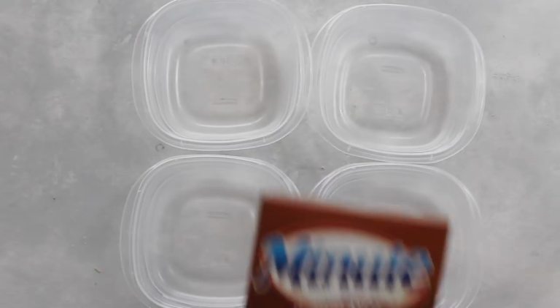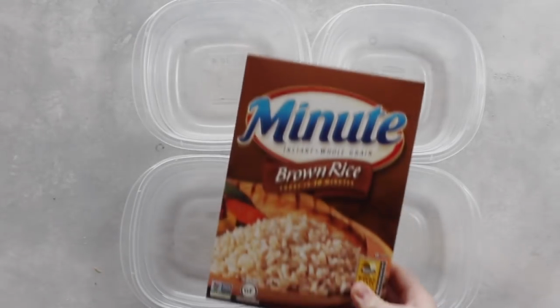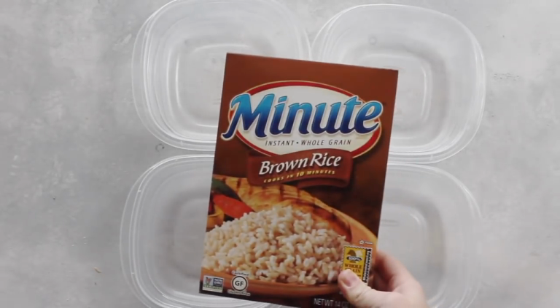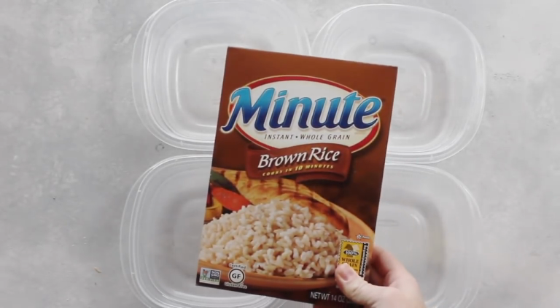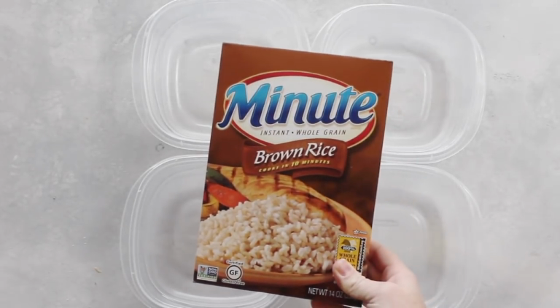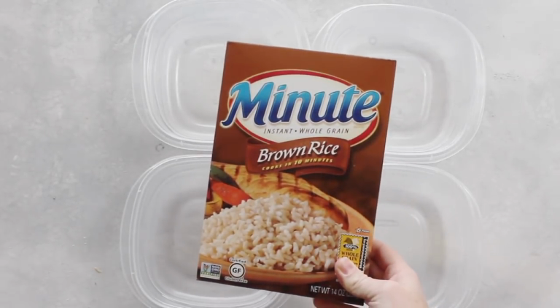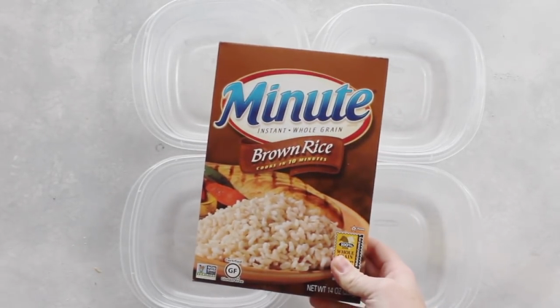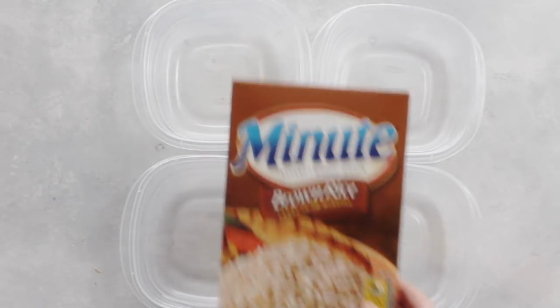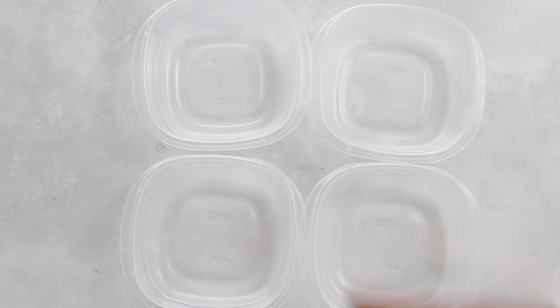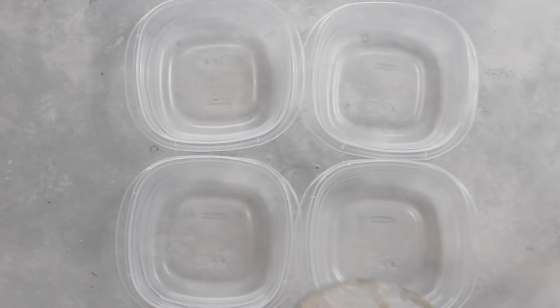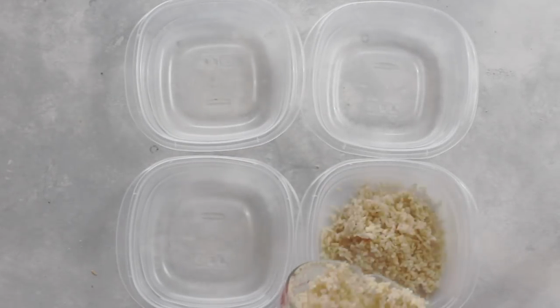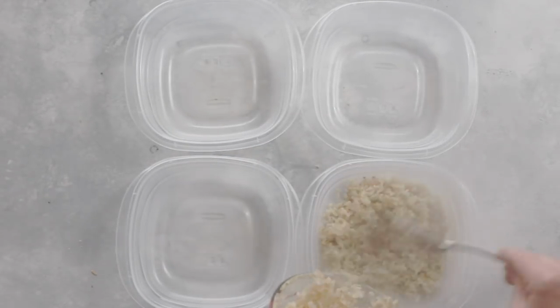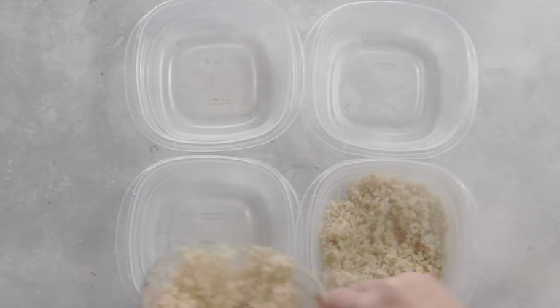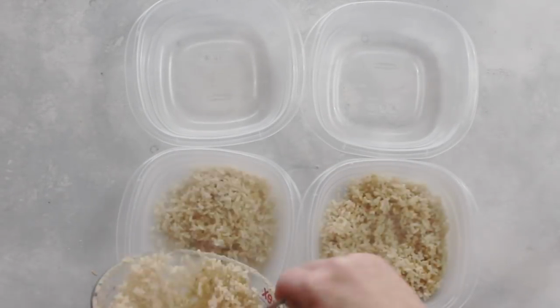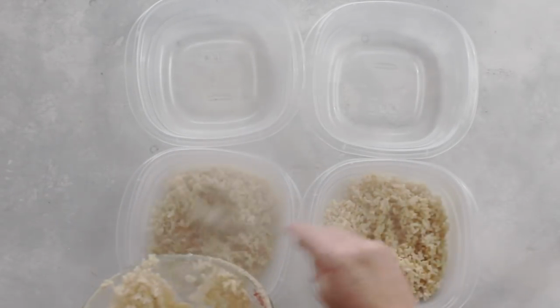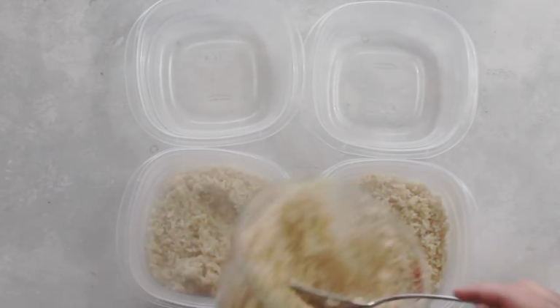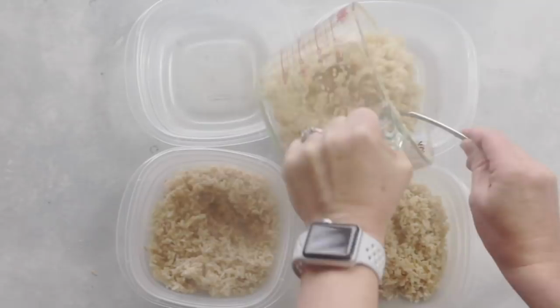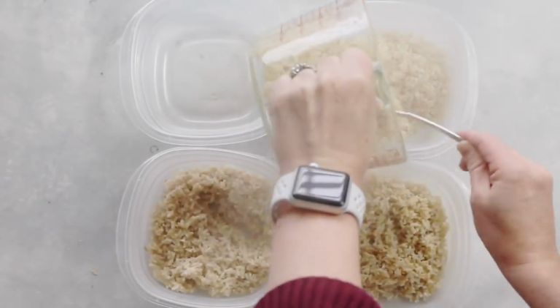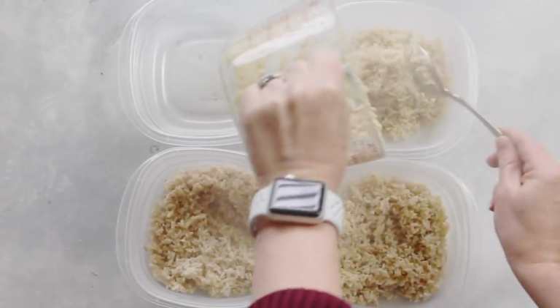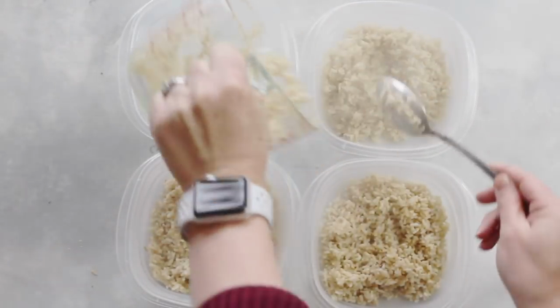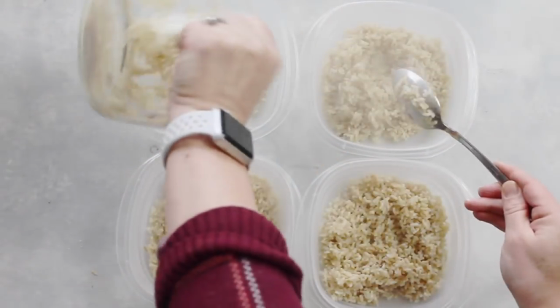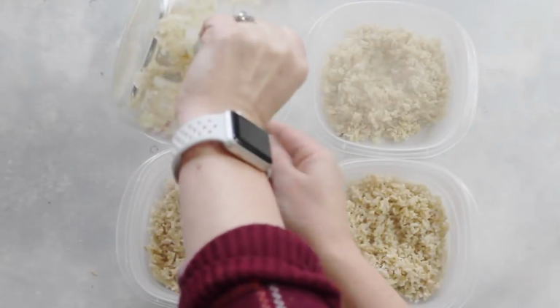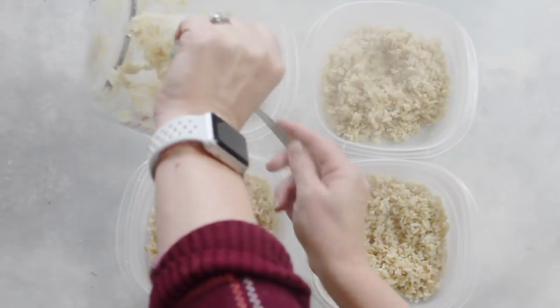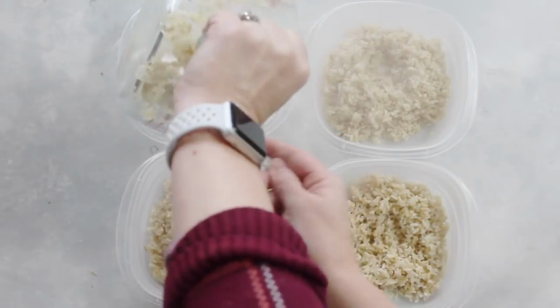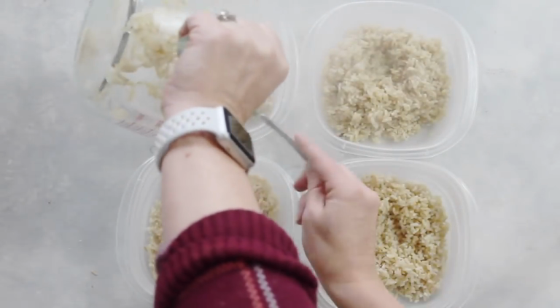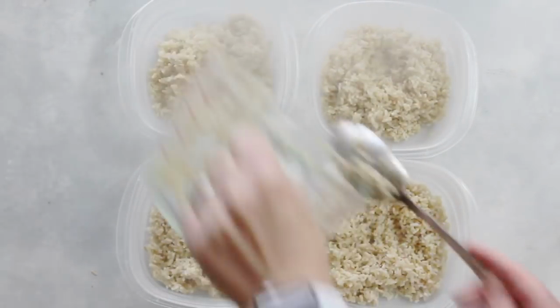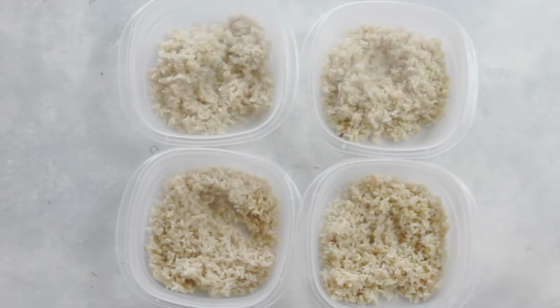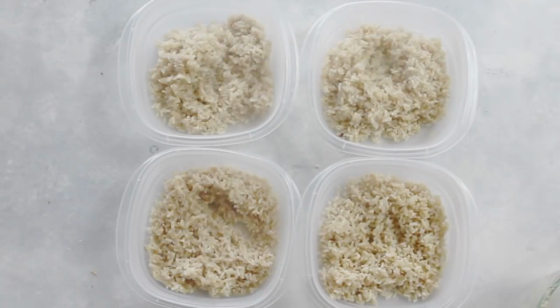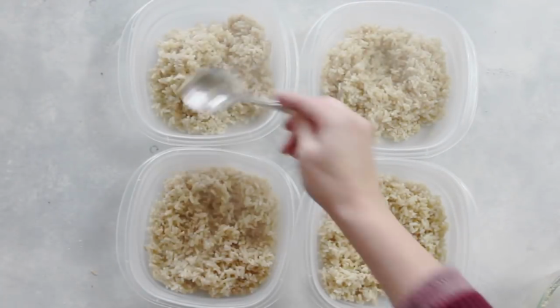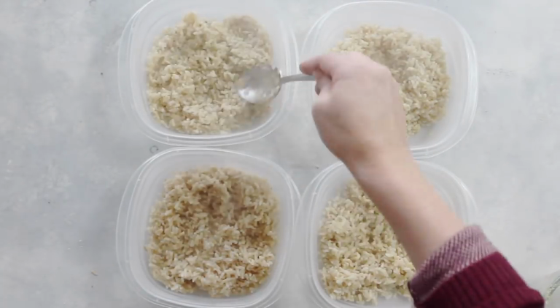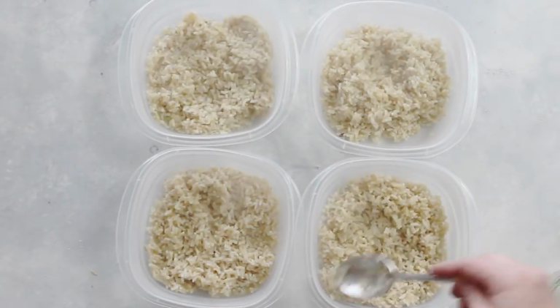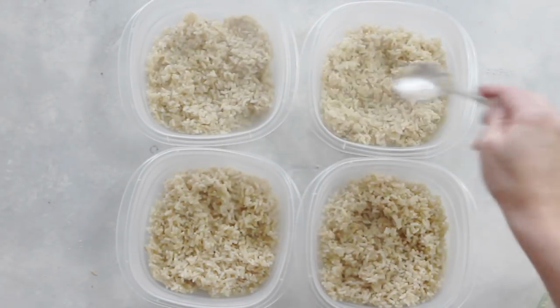While that's baking, you can get your rice ready. I used minute brown rice — you can use whatever rice you want. I cooked about two cups, so each person gets half a cup of rice.